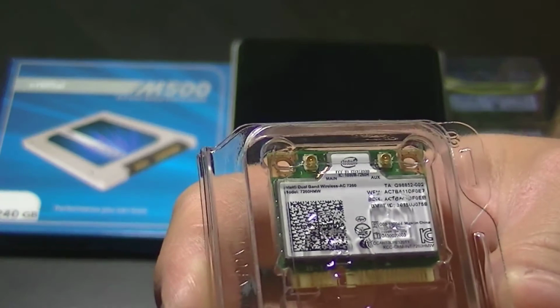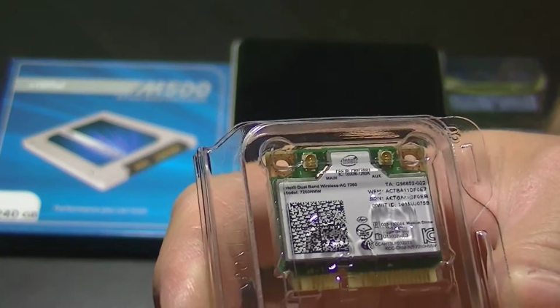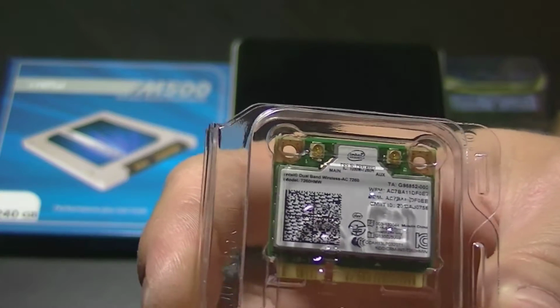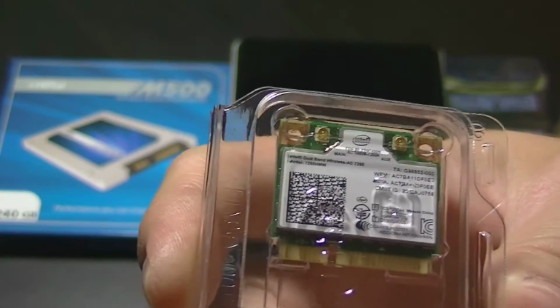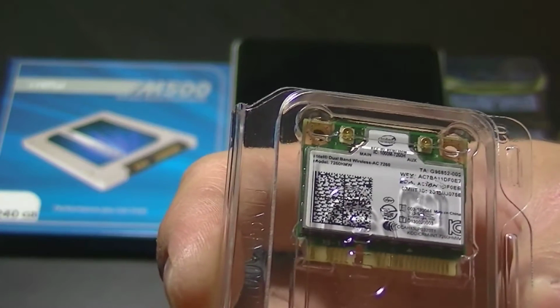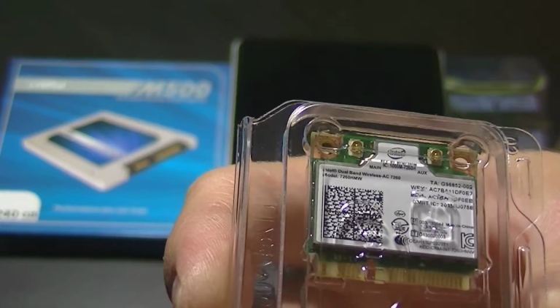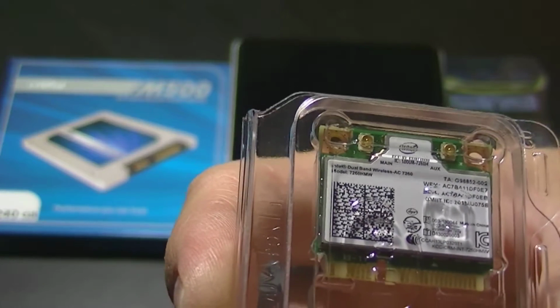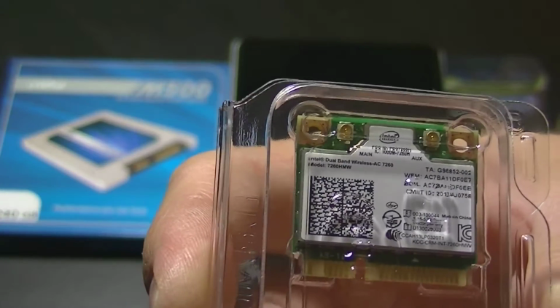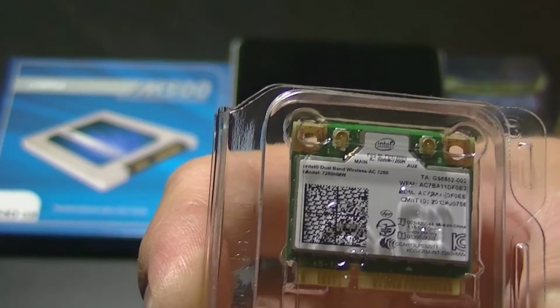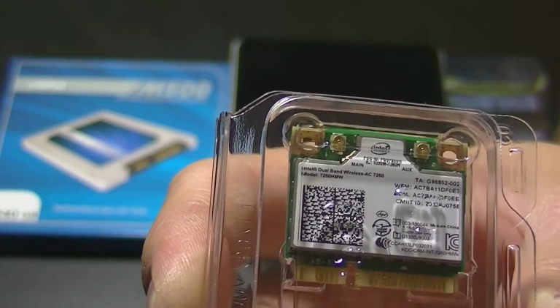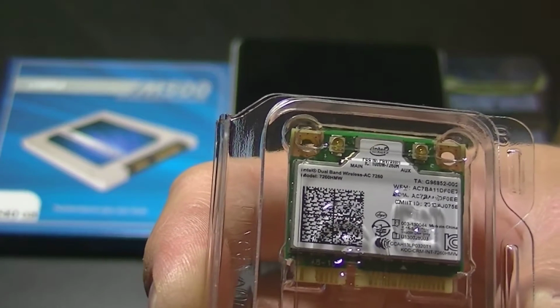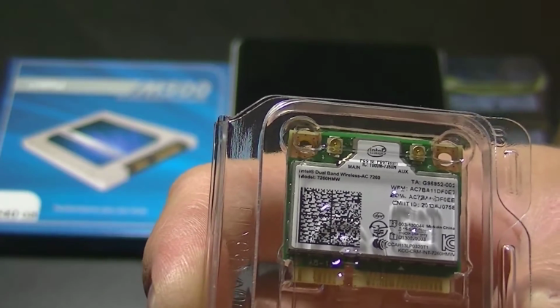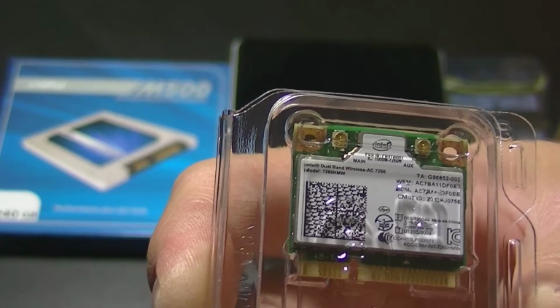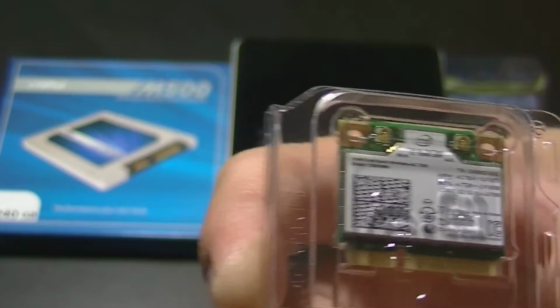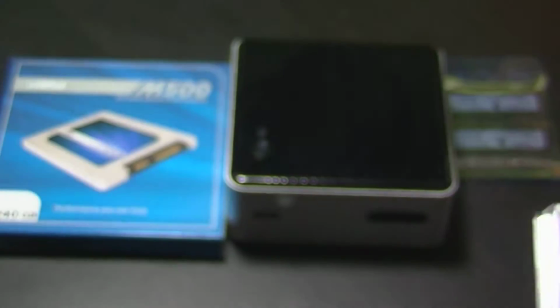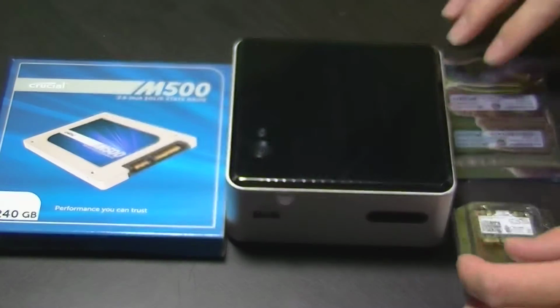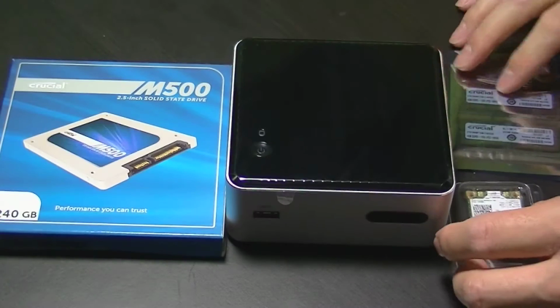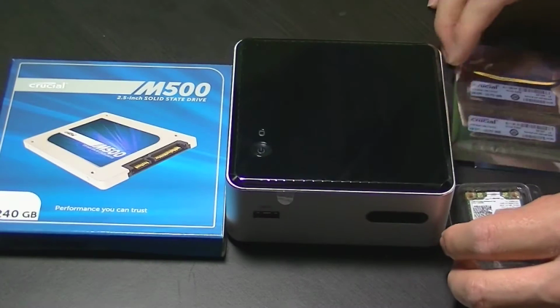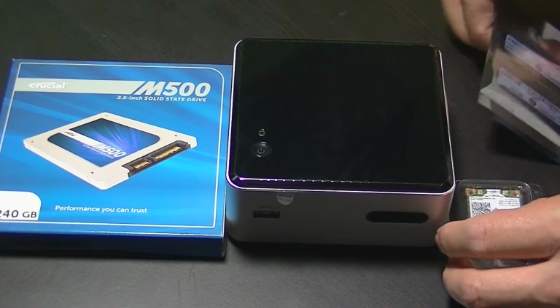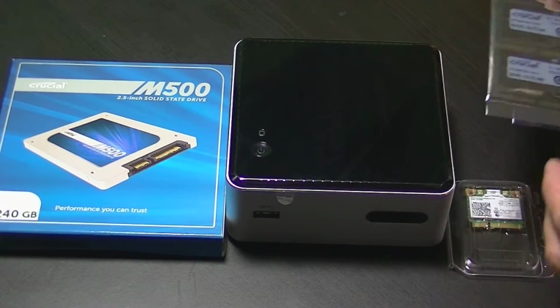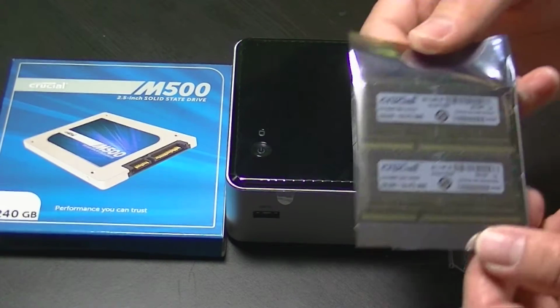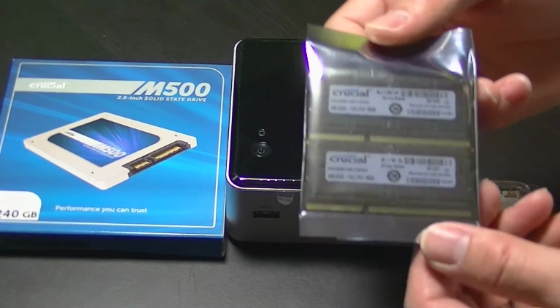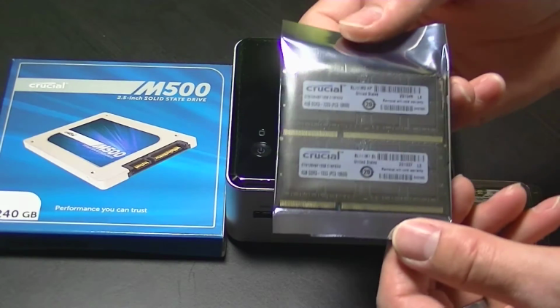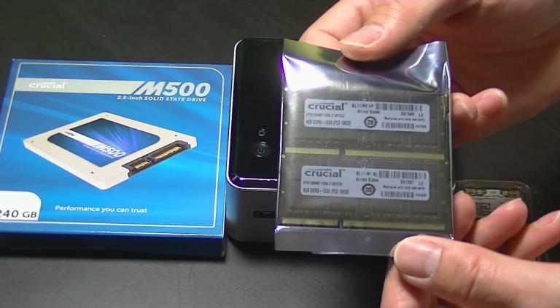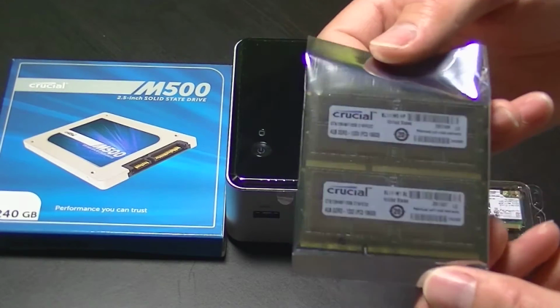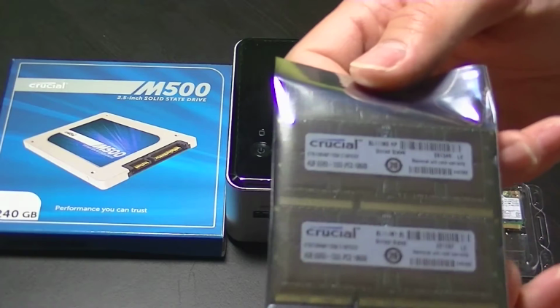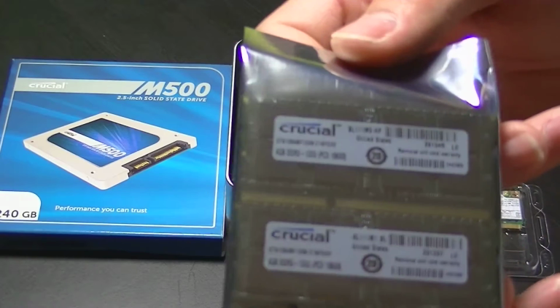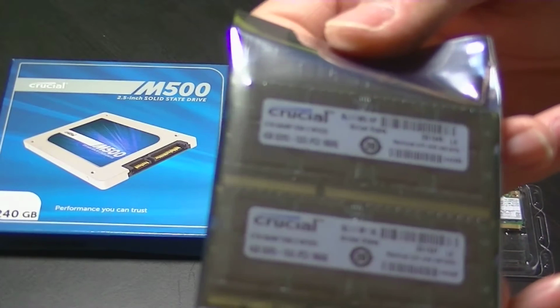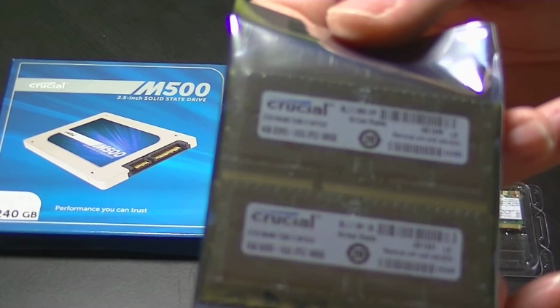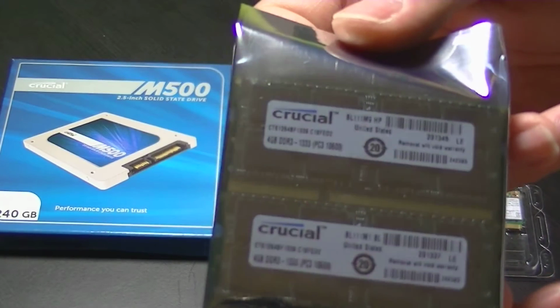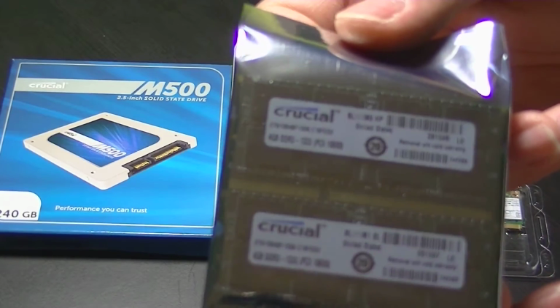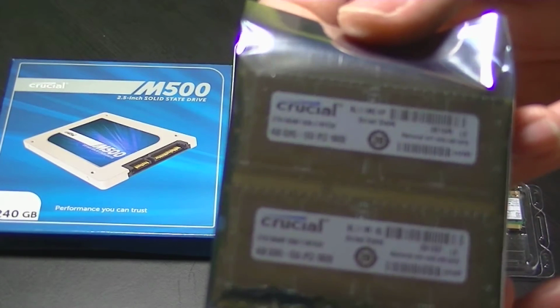The NUC already comes with a wireless card installed — it's a 7260 N. But since we have an AC-capable router, we may as well go with the best, since we will be using this as a home theater PC for streaming.